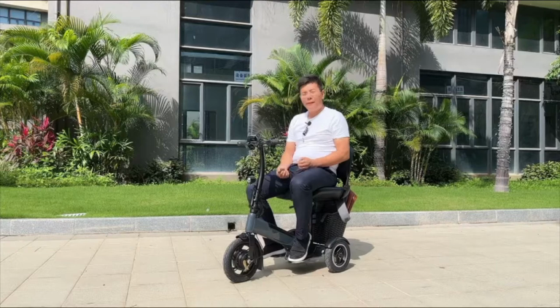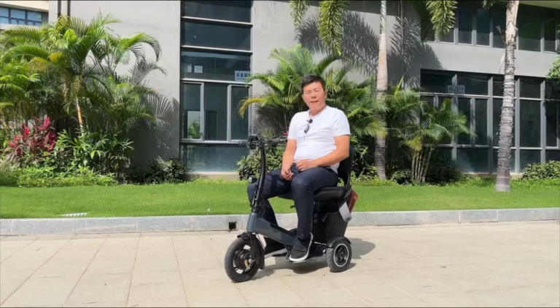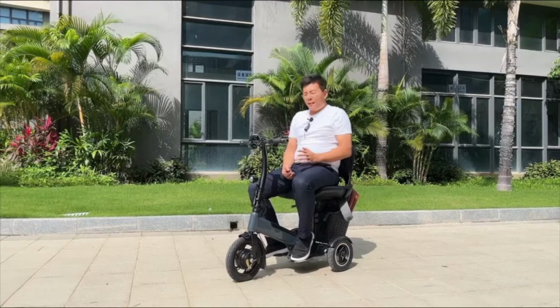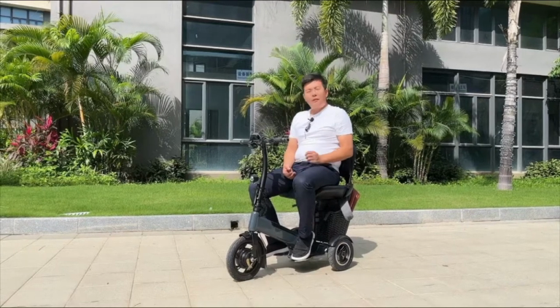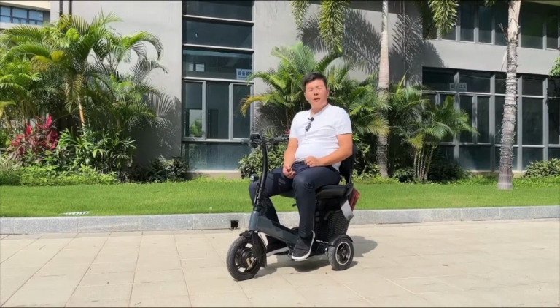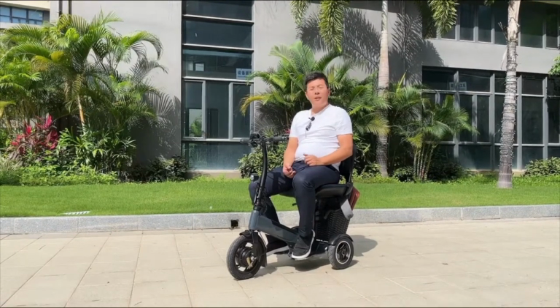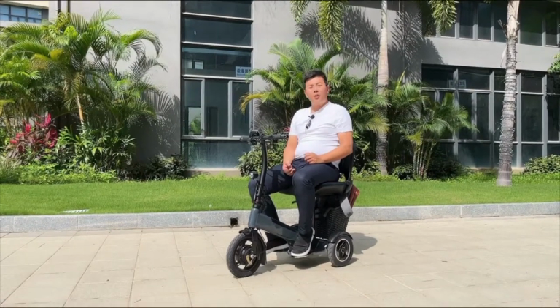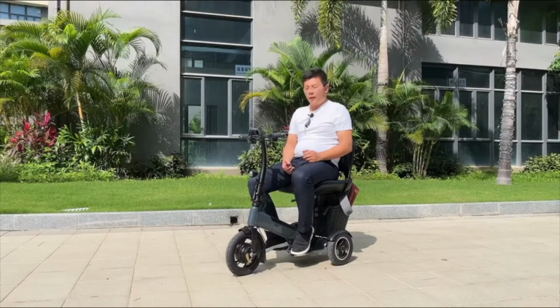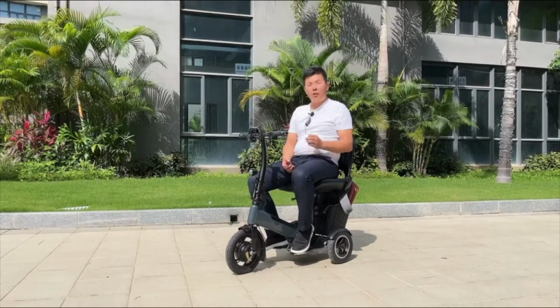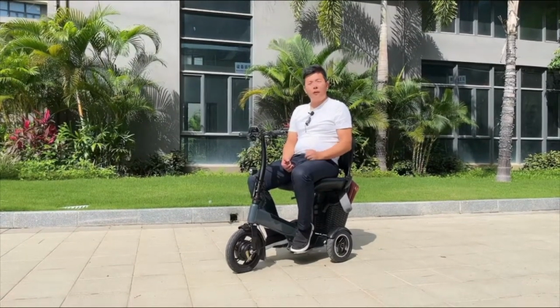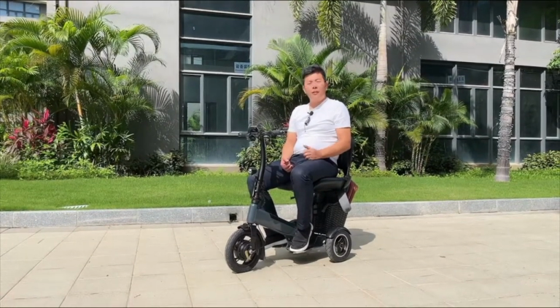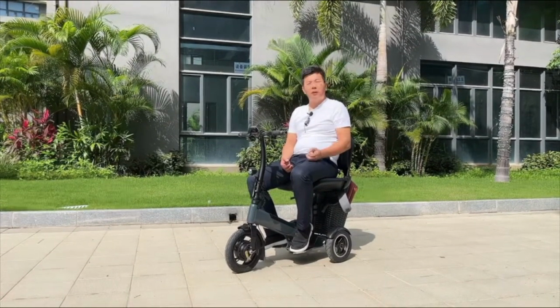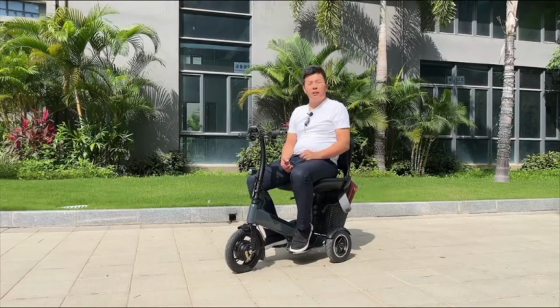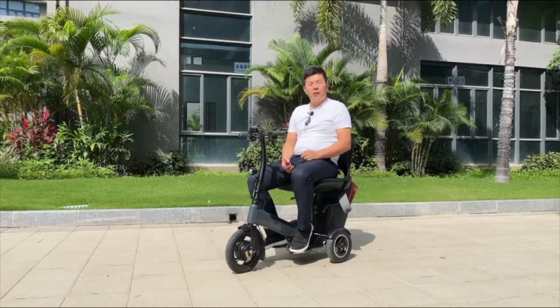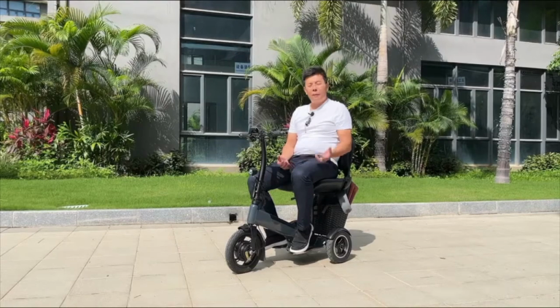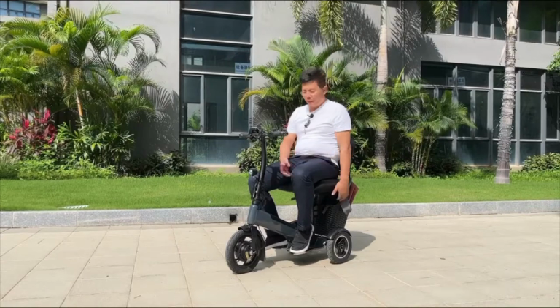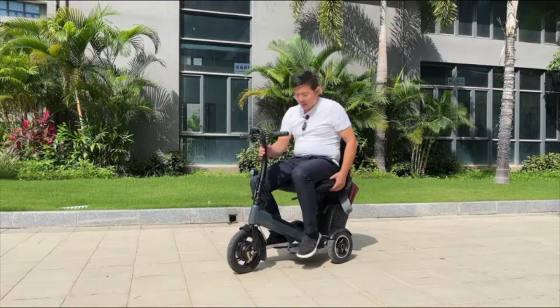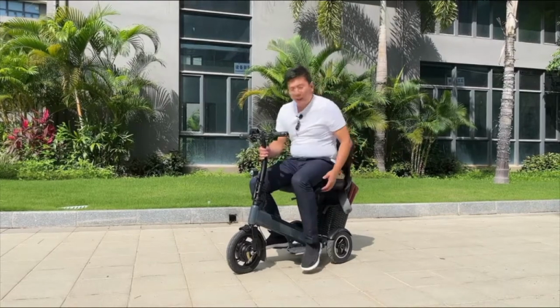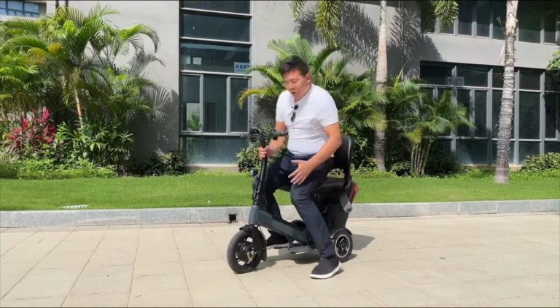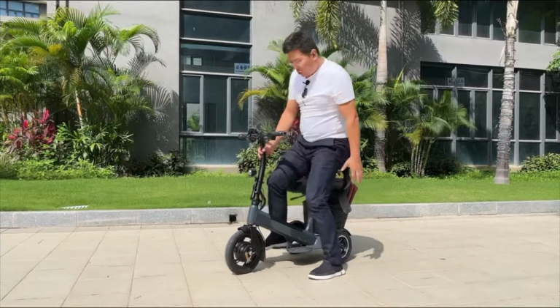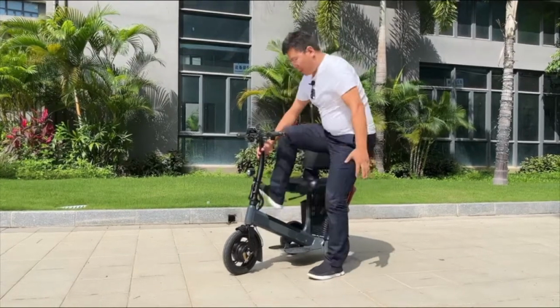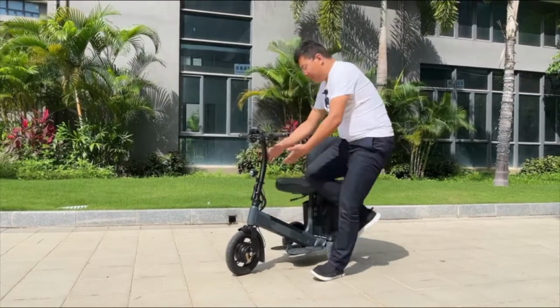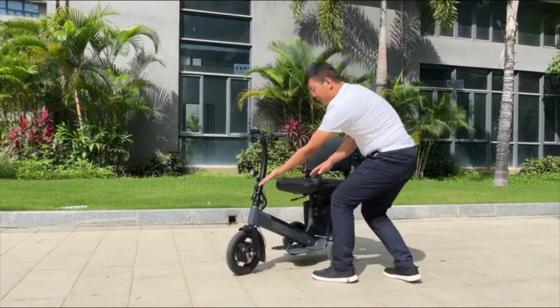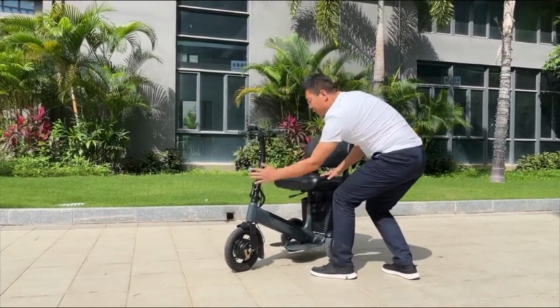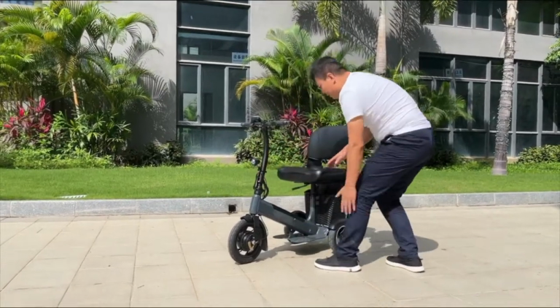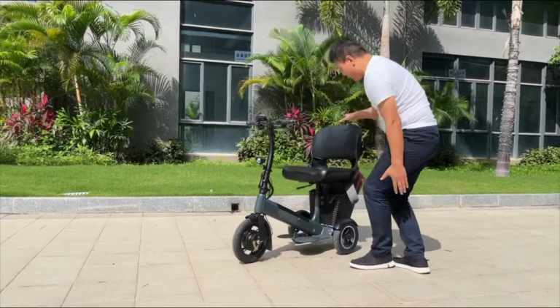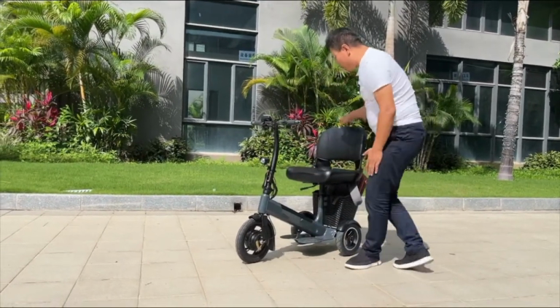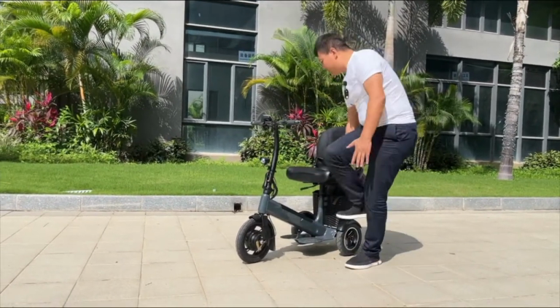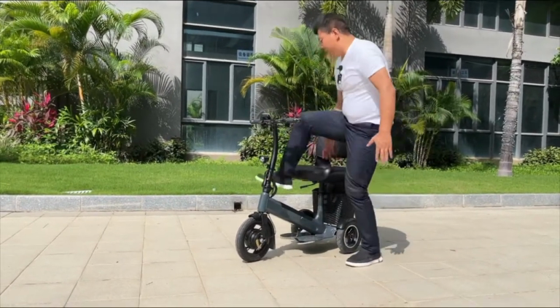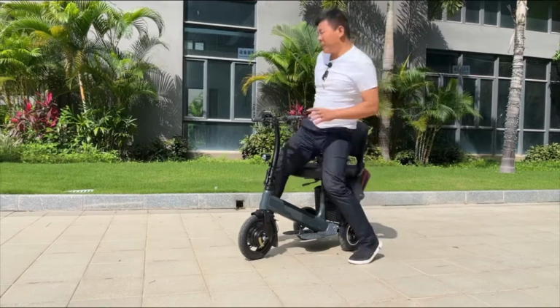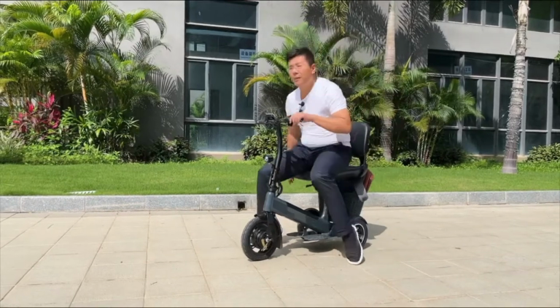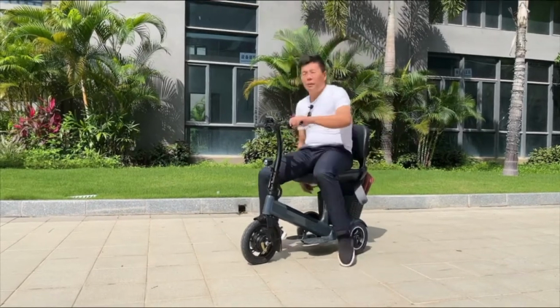This is the Frigo senior e-scooter. It's good for the disabled and old people. It's a foldable e-scooter — here it can fold, and also the seat is foldable.